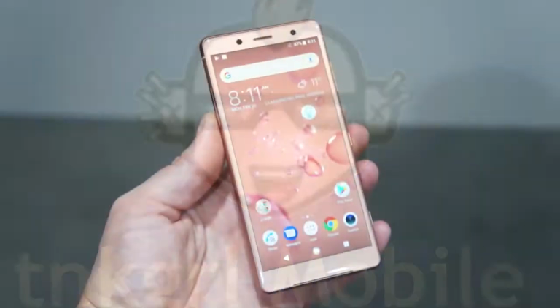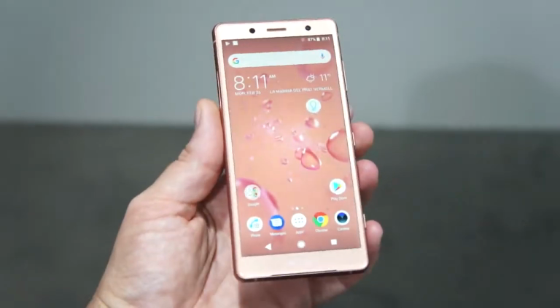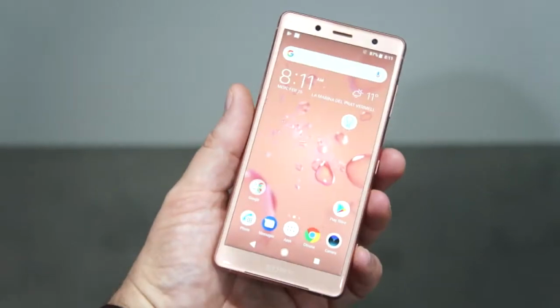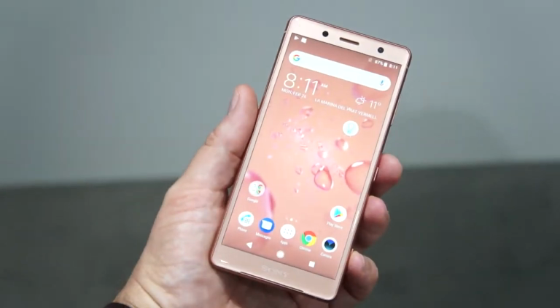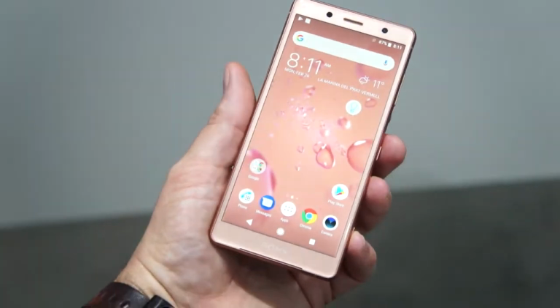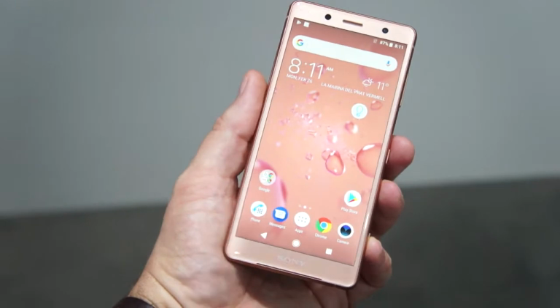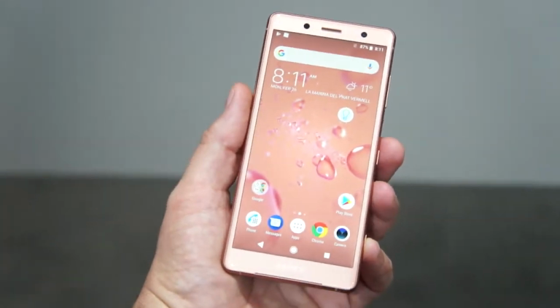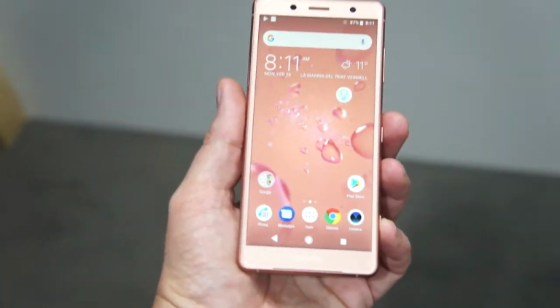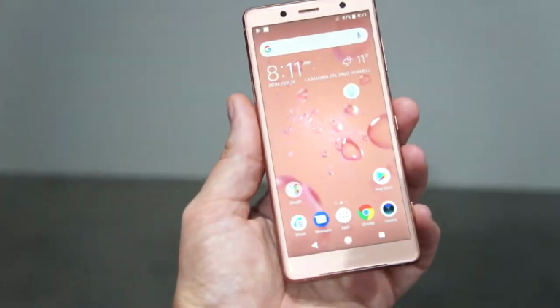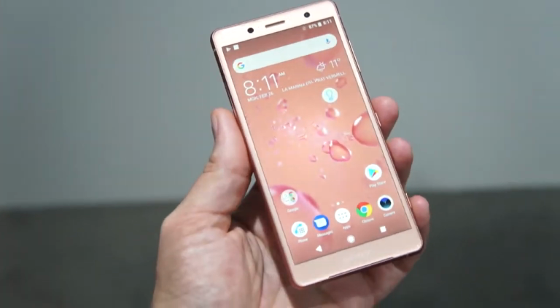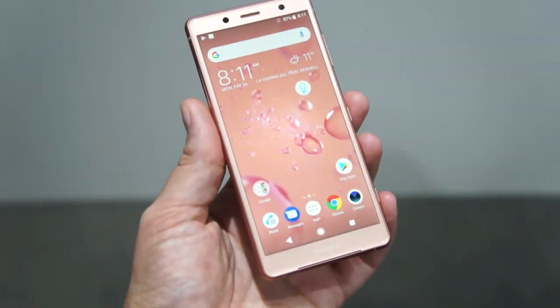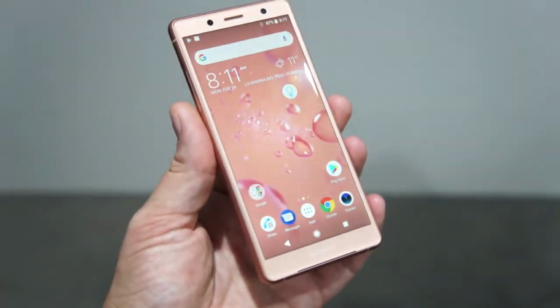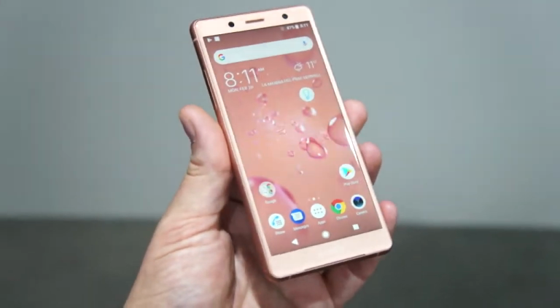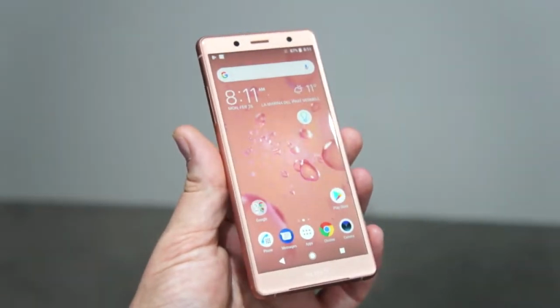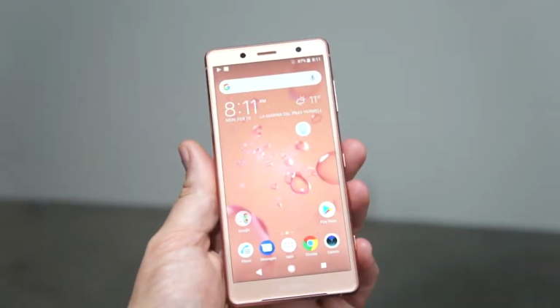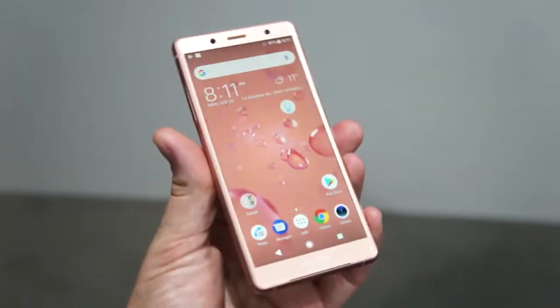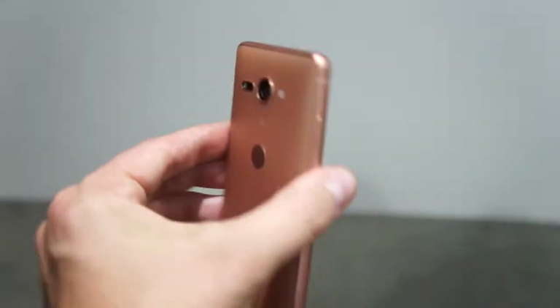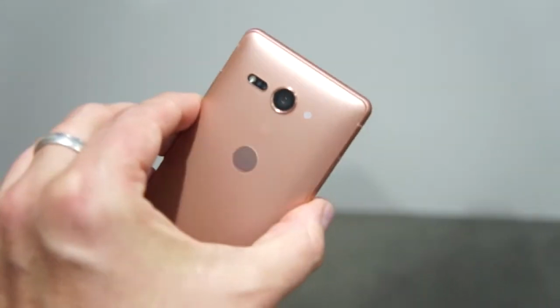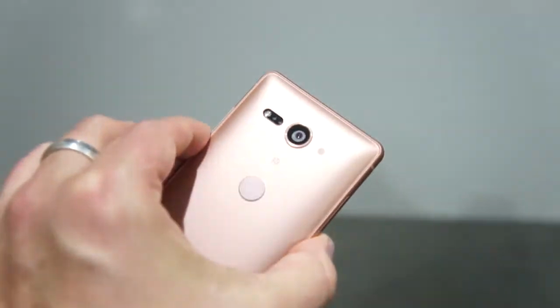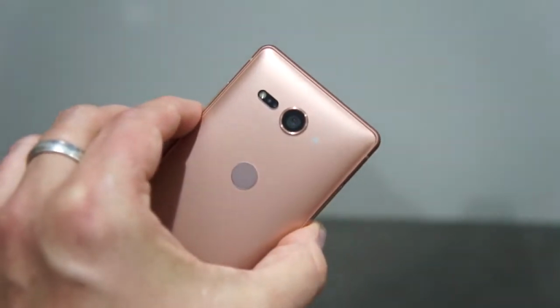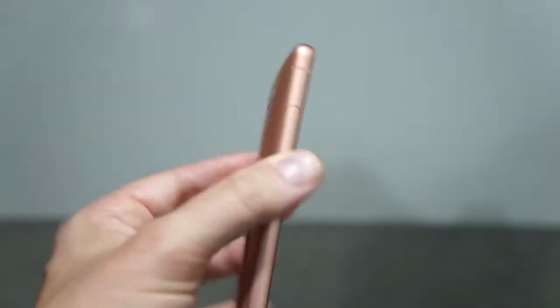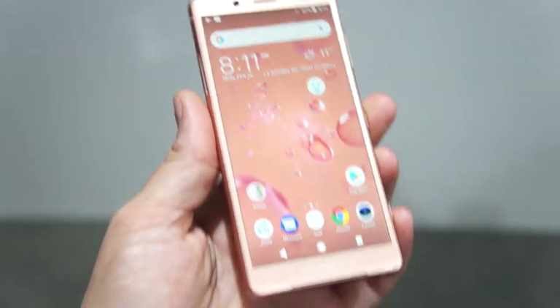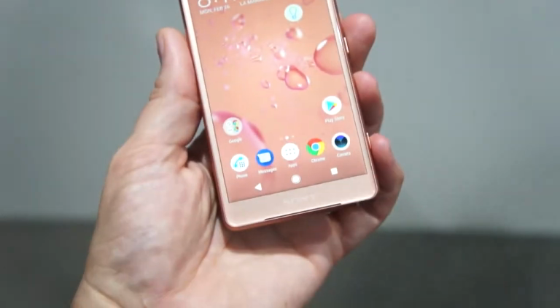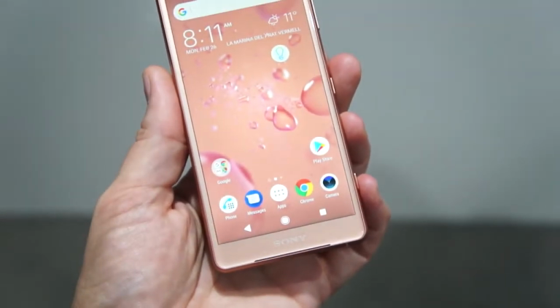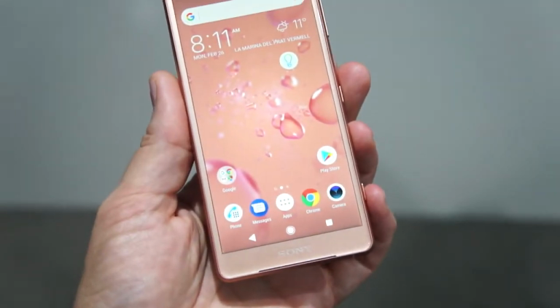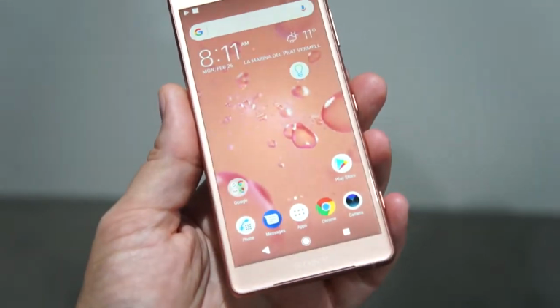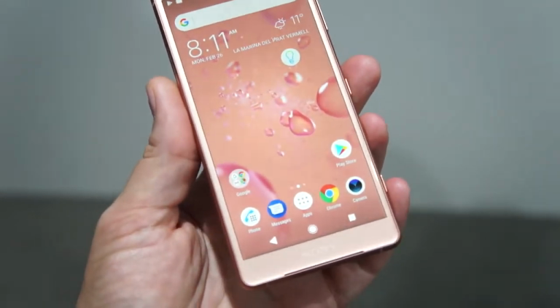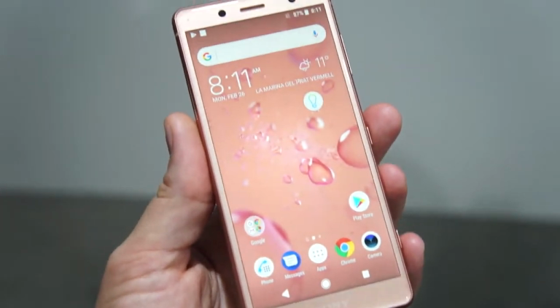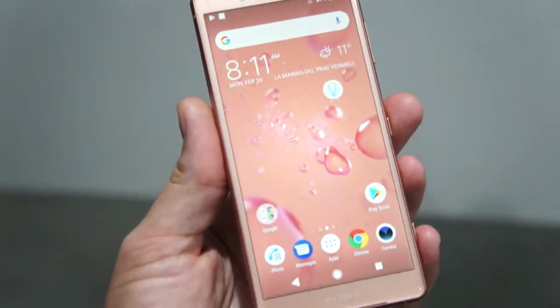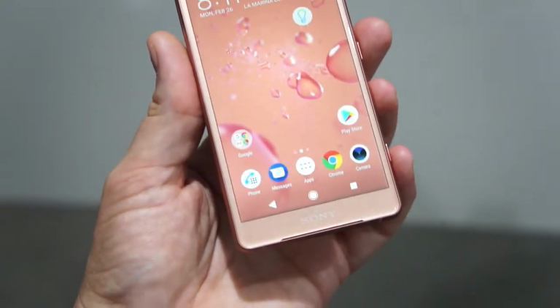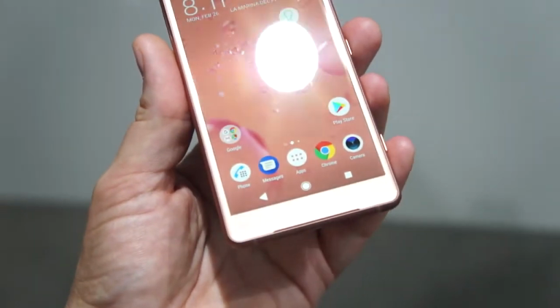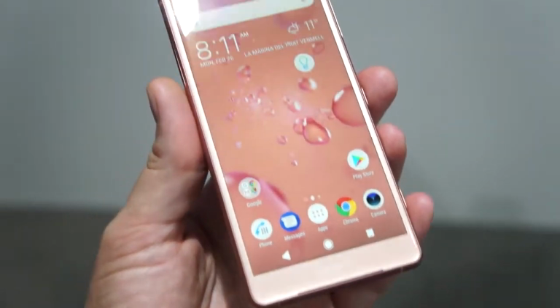Hey there, it's Tankerl at MobileCon 2018 with the Sony Xperia XZ2 Compact. I had to get the pink one because you know how much I love pink — it's more like almost a salmon color, almost the same color as my hands right here.